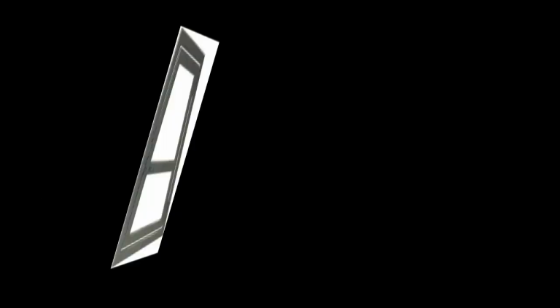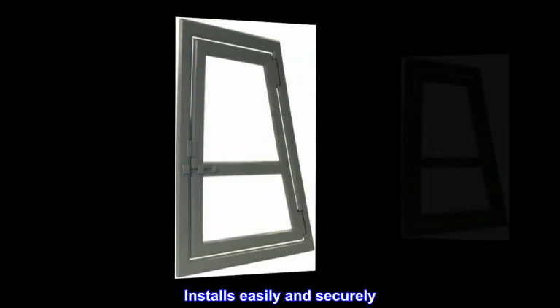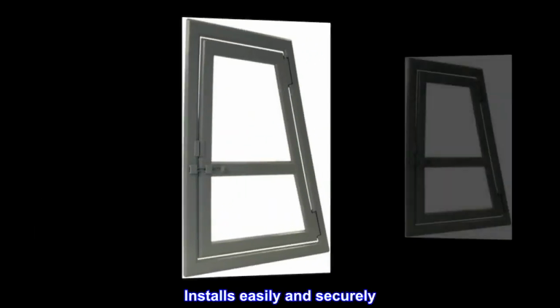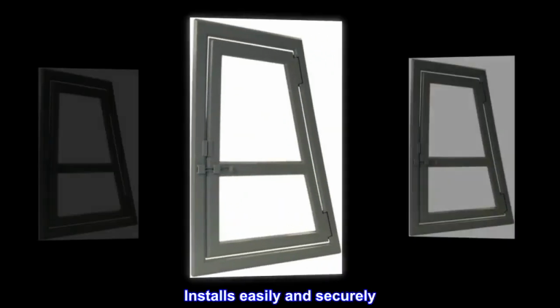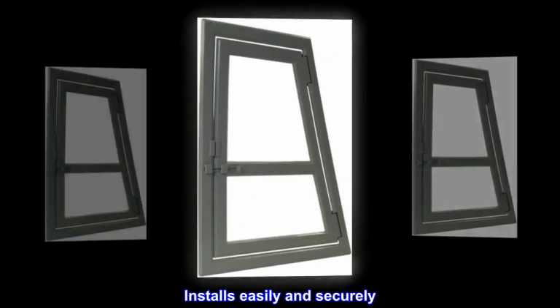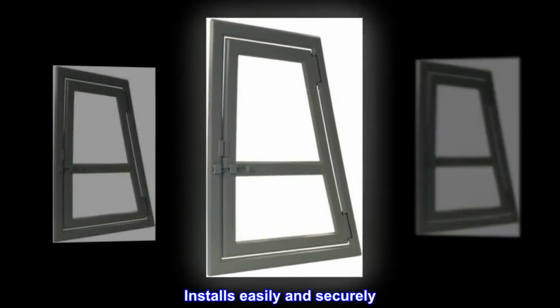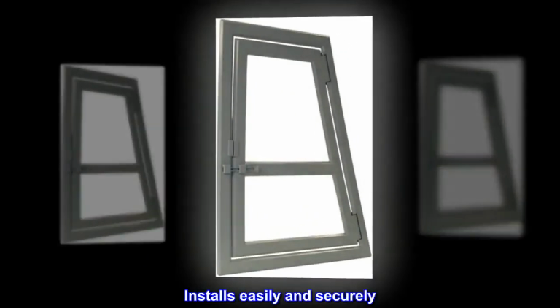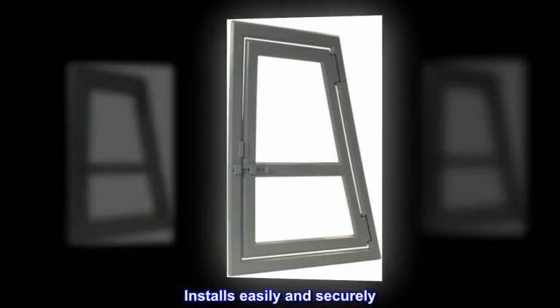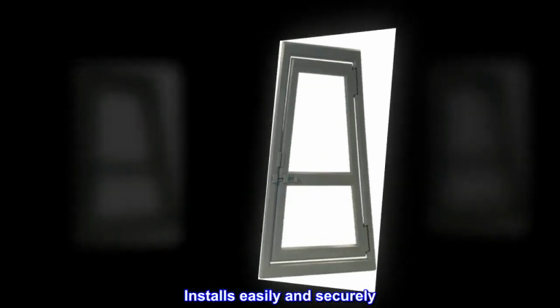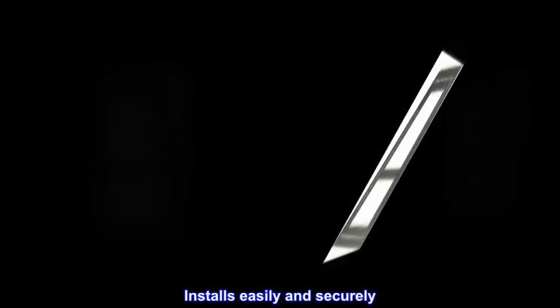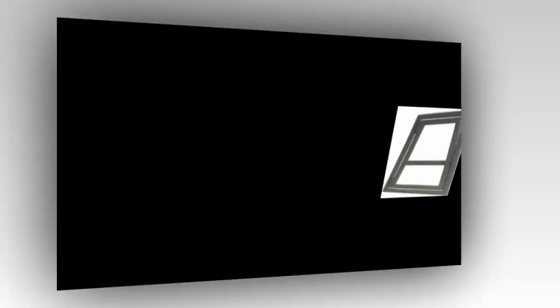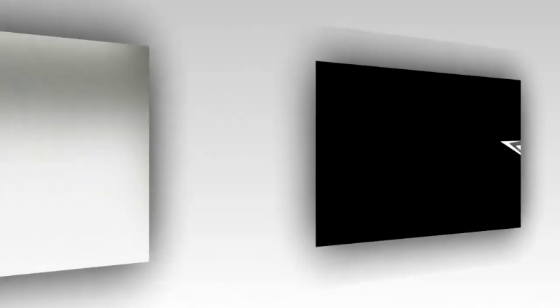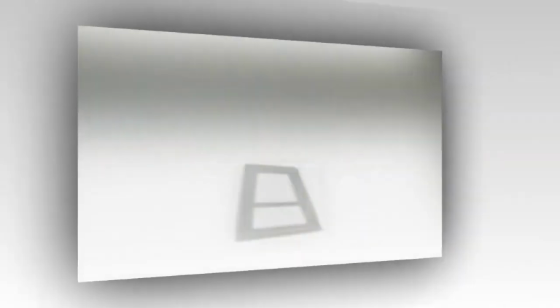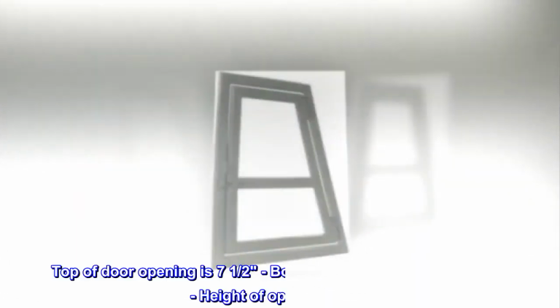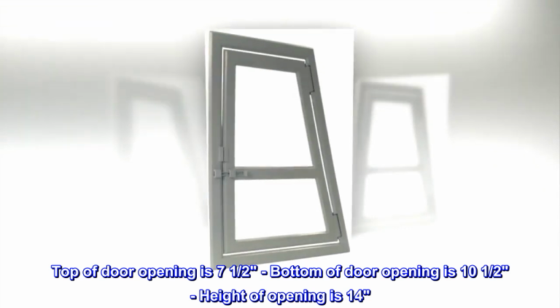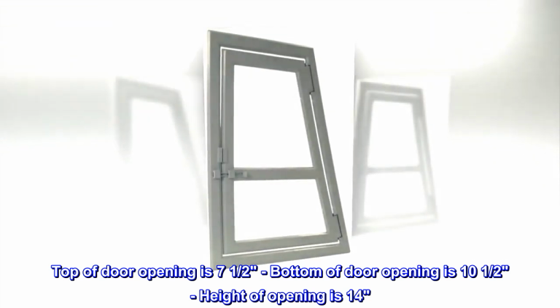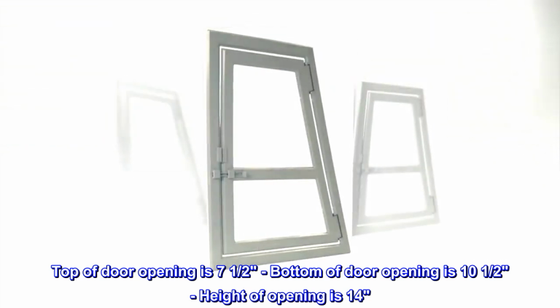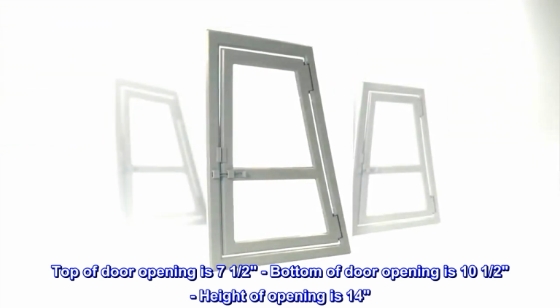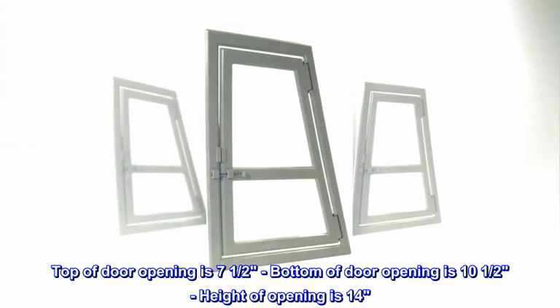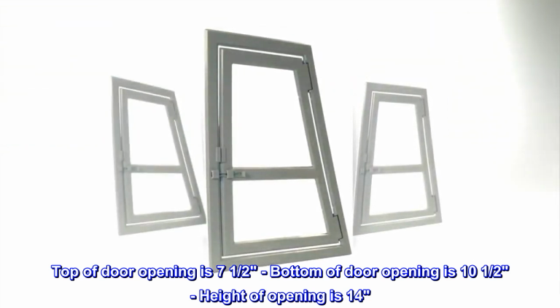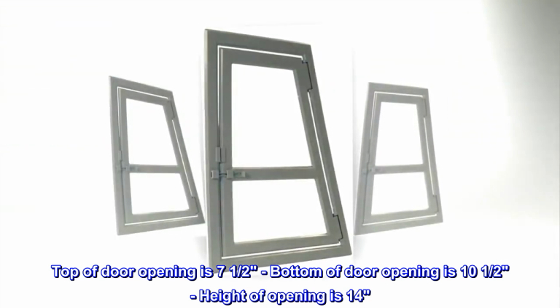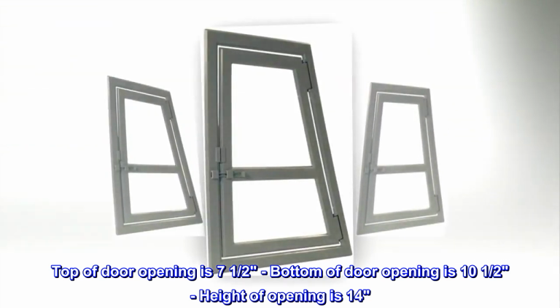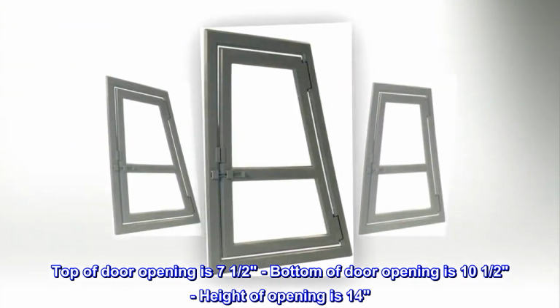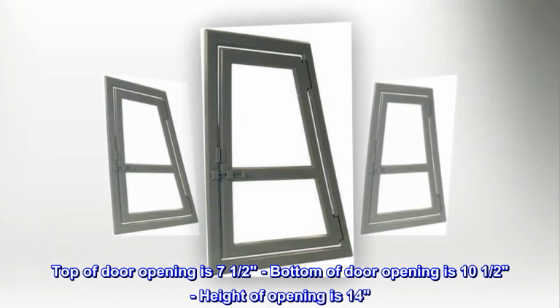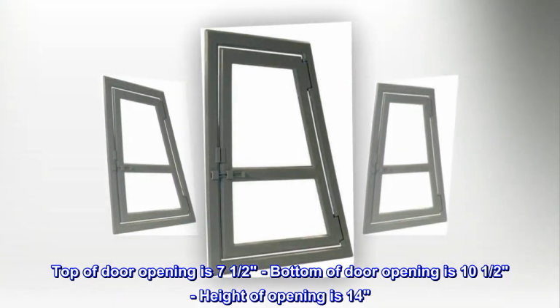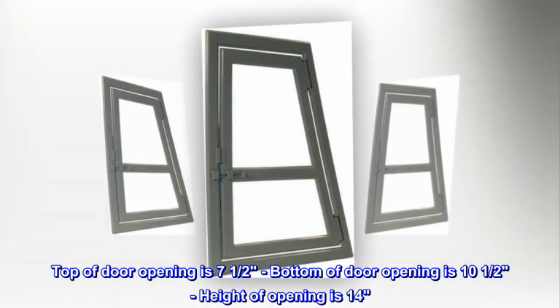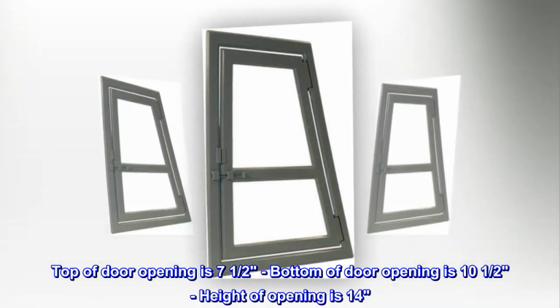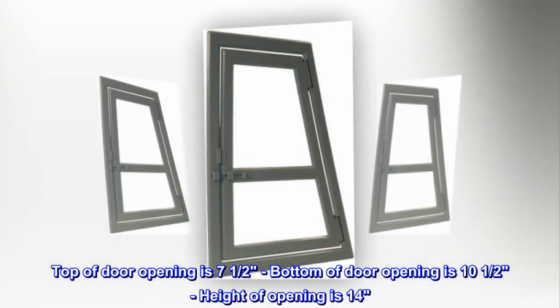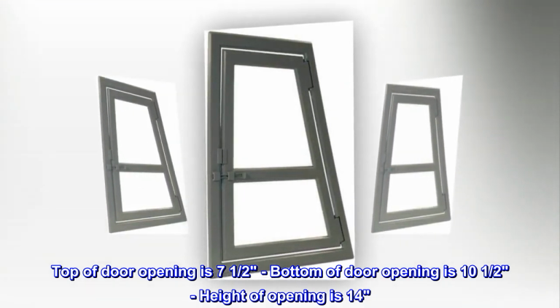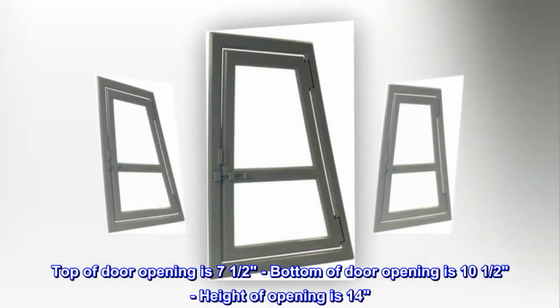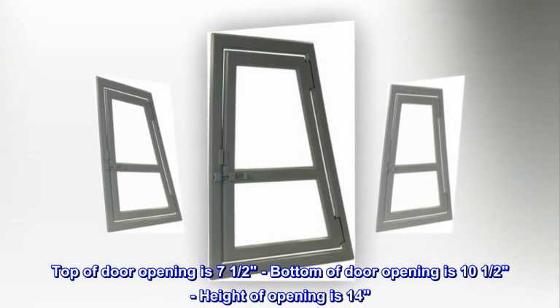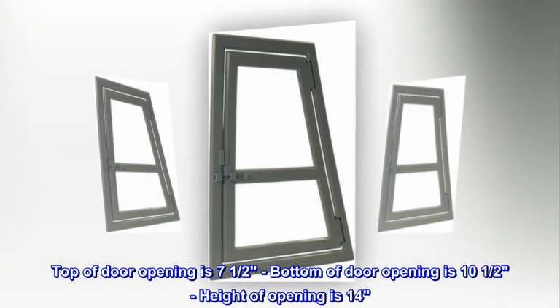Installs easily and securely. Top of door opening is 7 and a half inches, bottom of door opening is 10 and a half inches, height of opening is 14 inches.